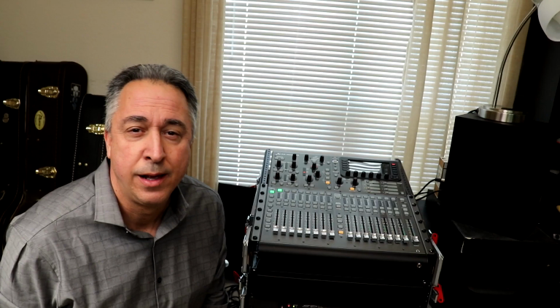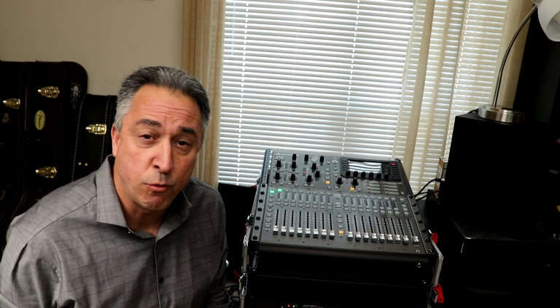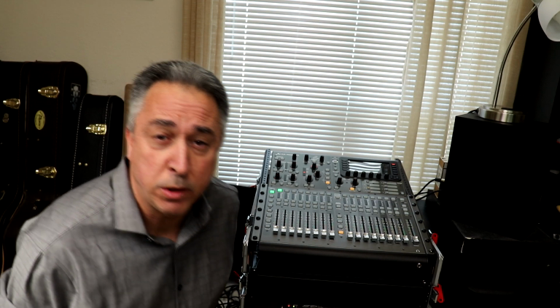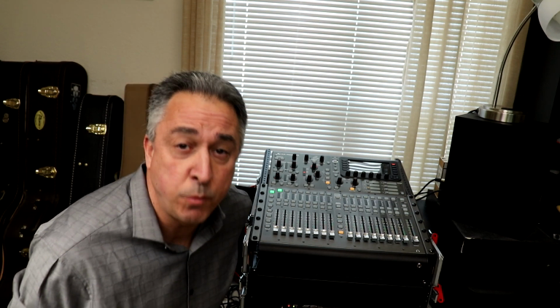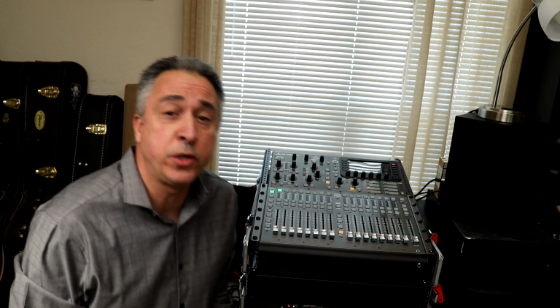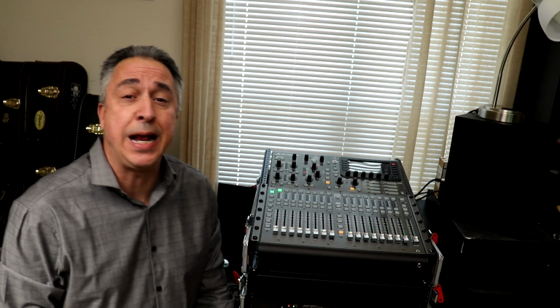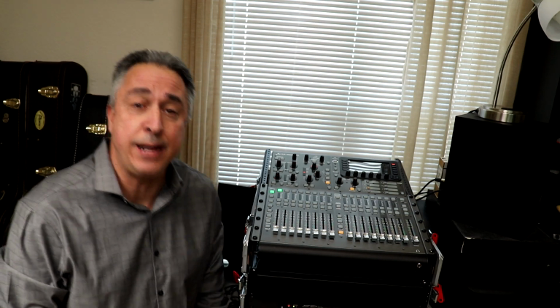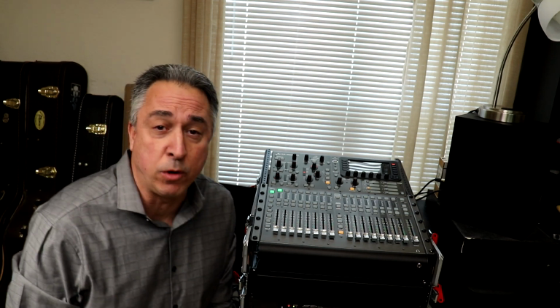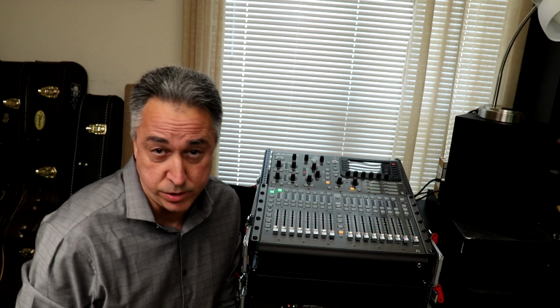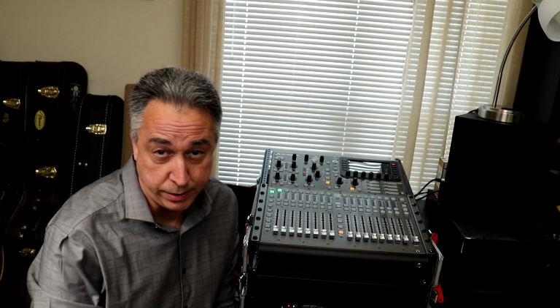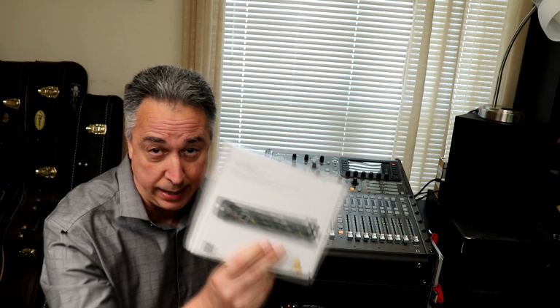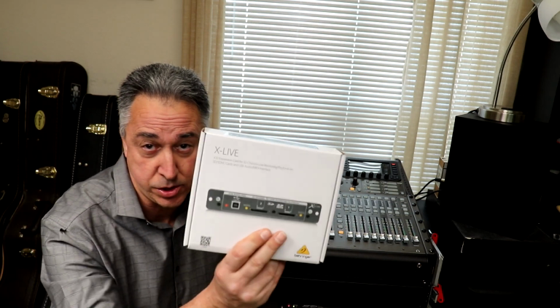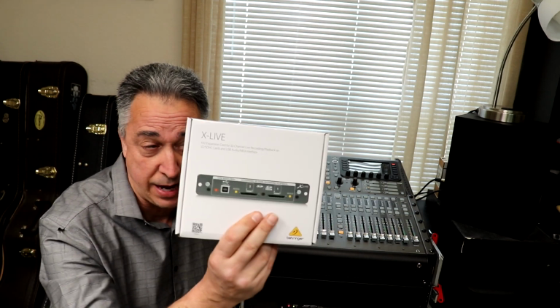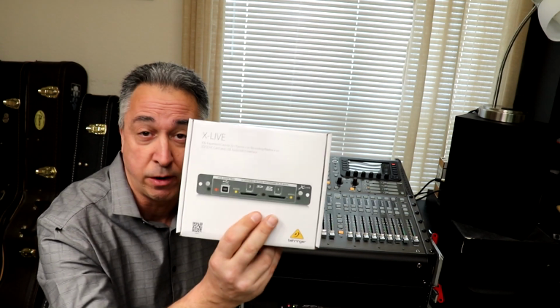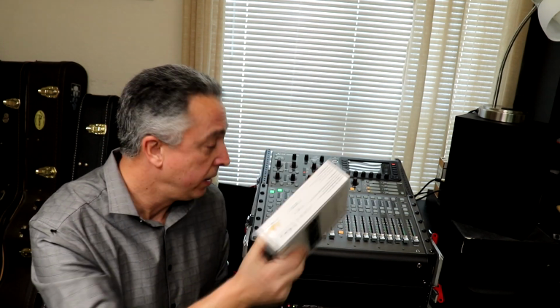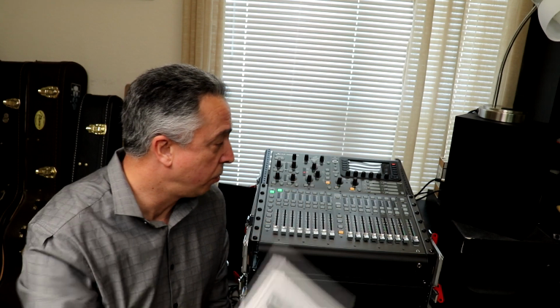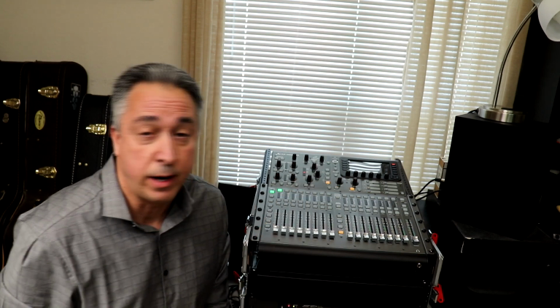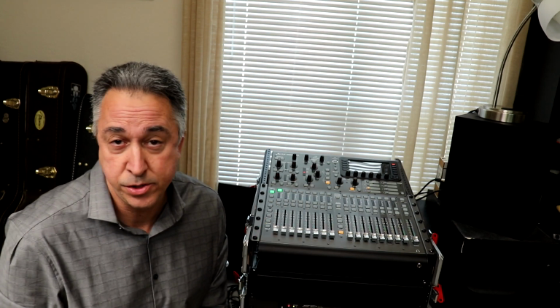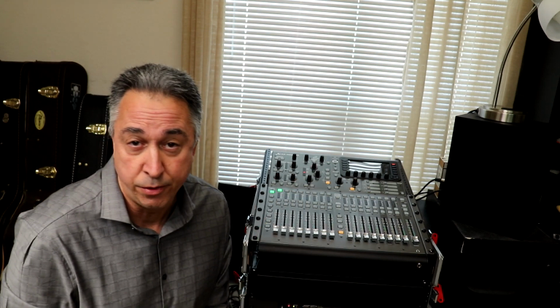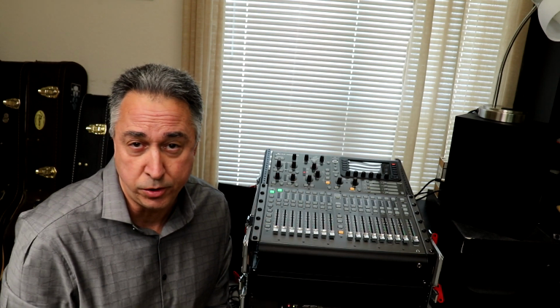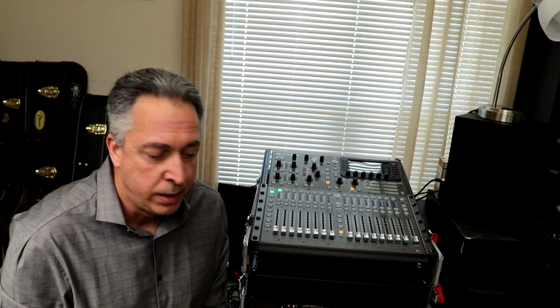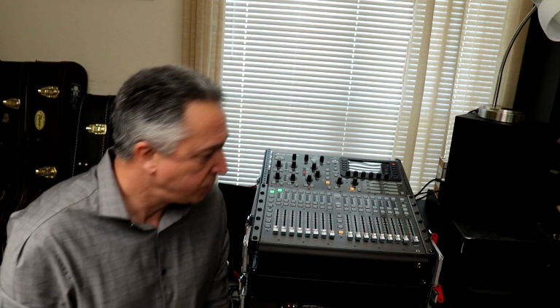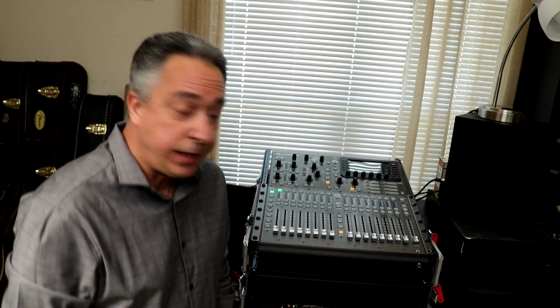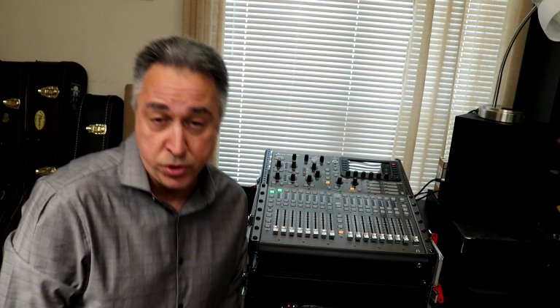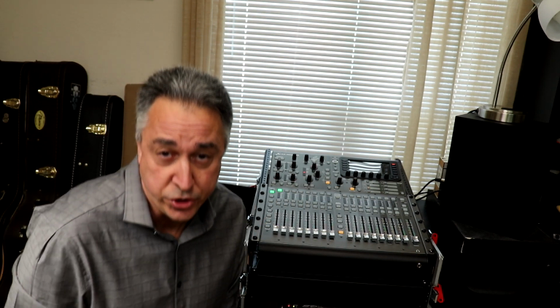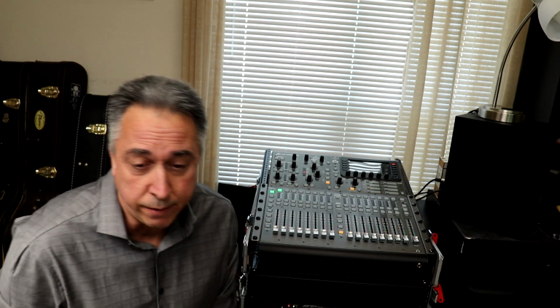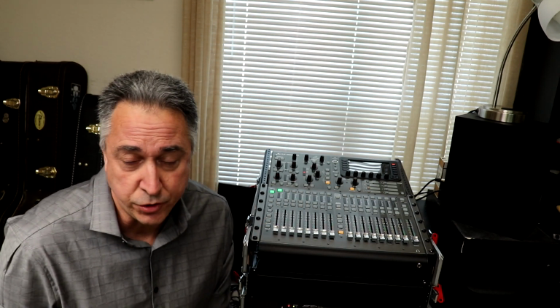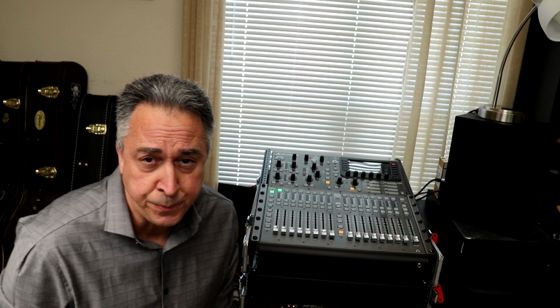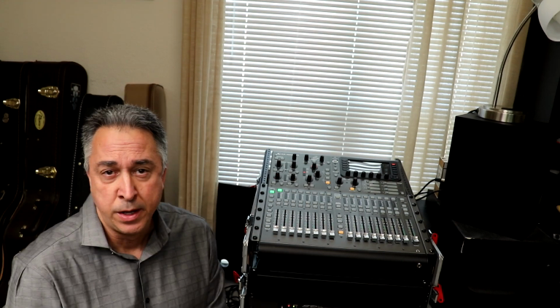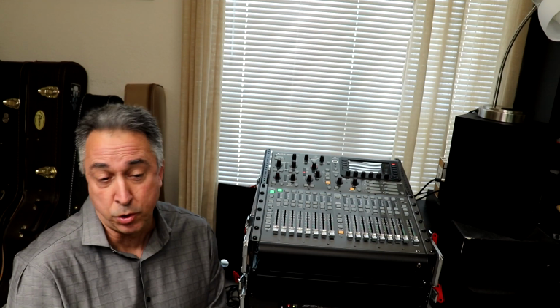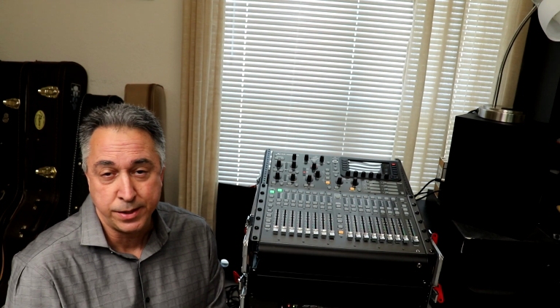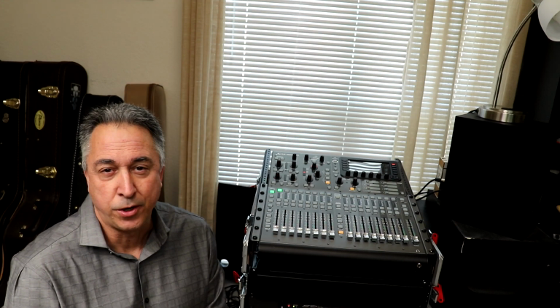Hi everyone, this is Marcus Curtis from Marcus Curtis Music, and today we're going to install the X Live card into our X32. I'm using the Producer version of the X32, so let's get started.